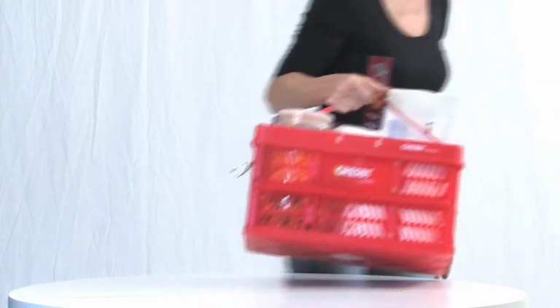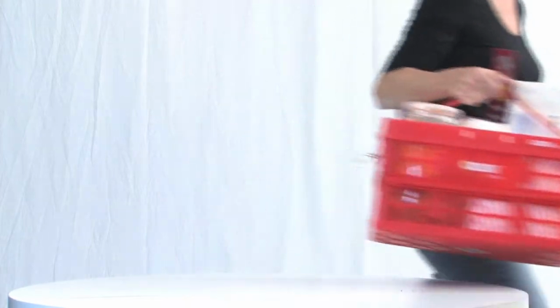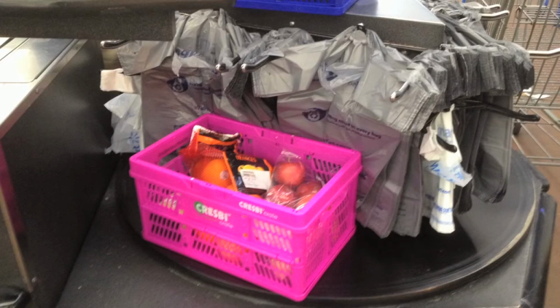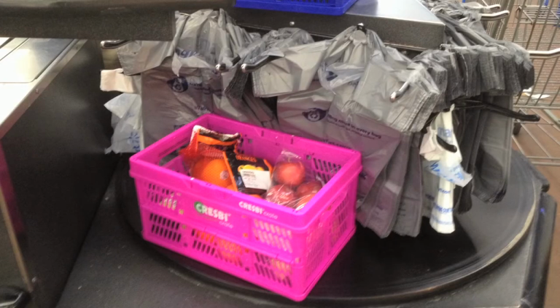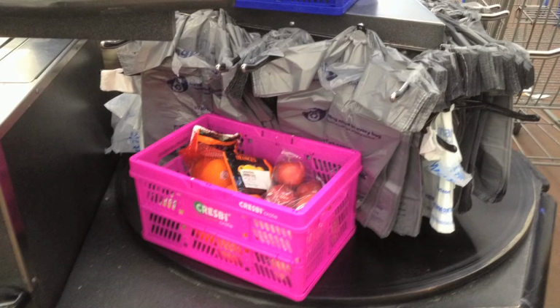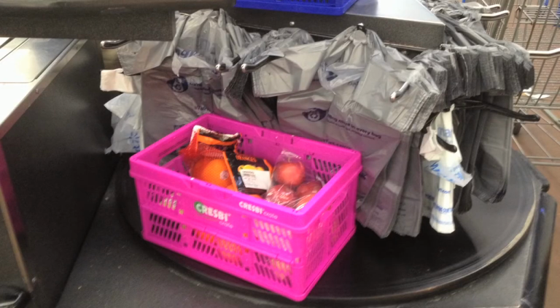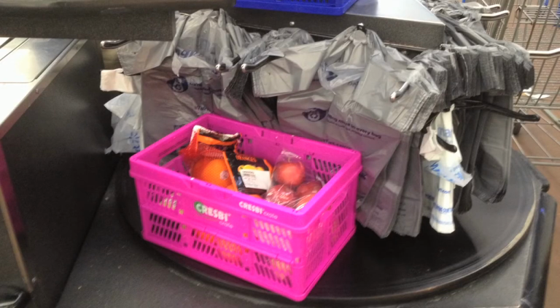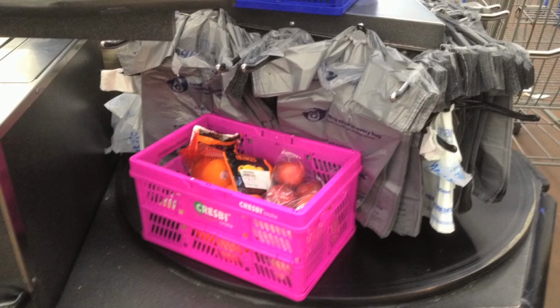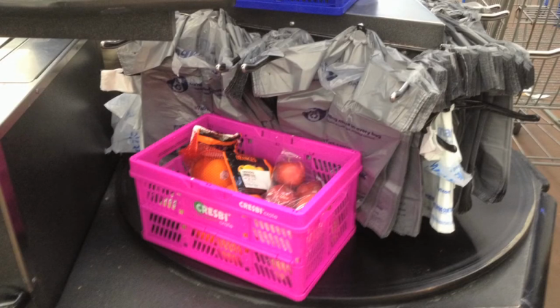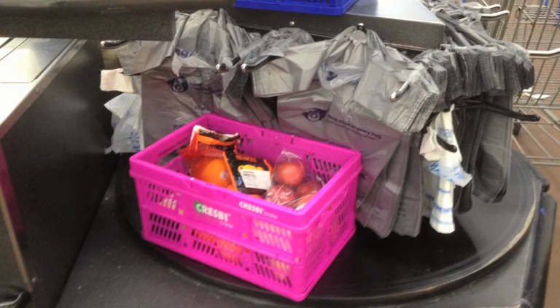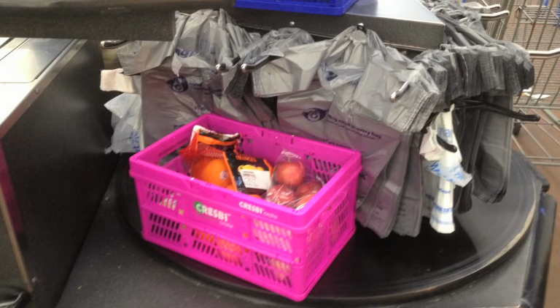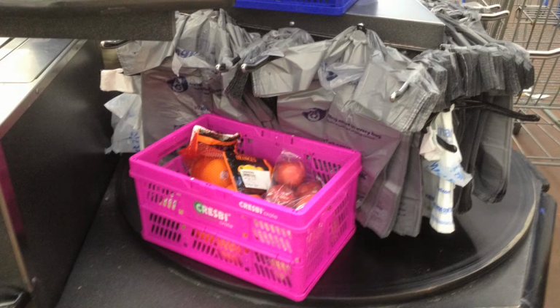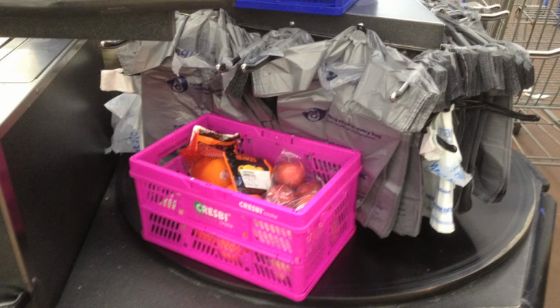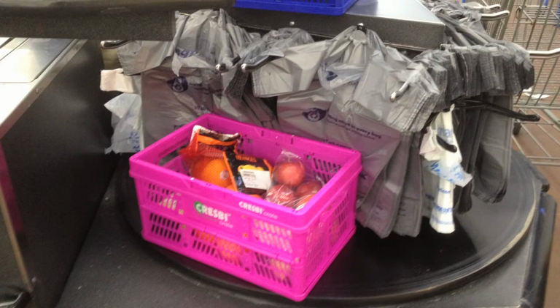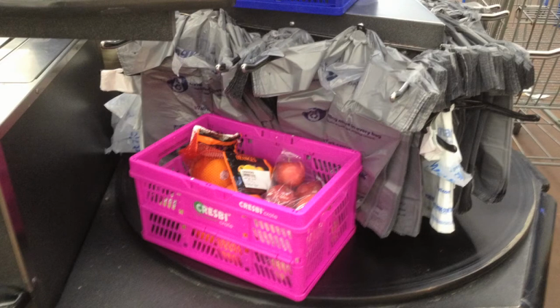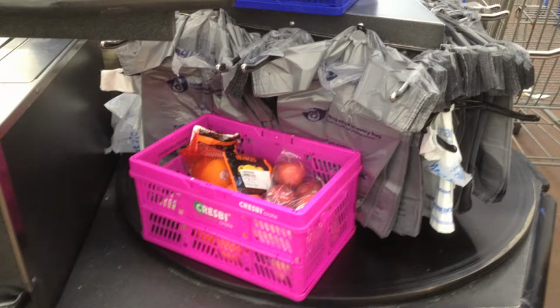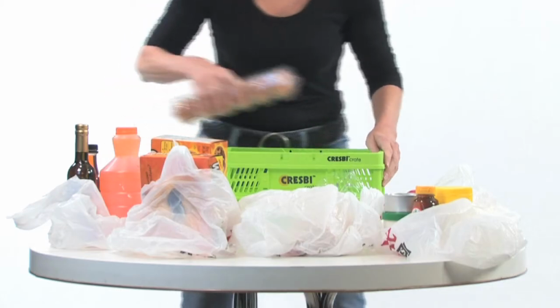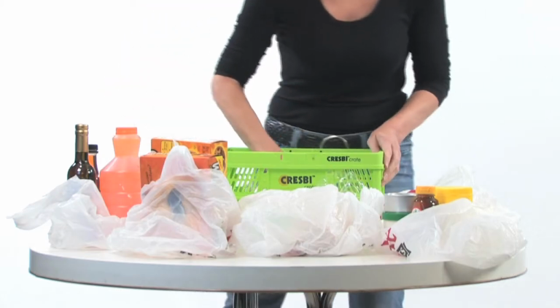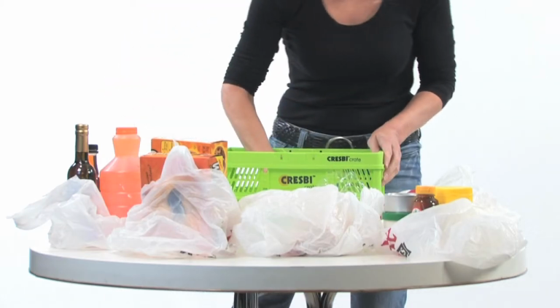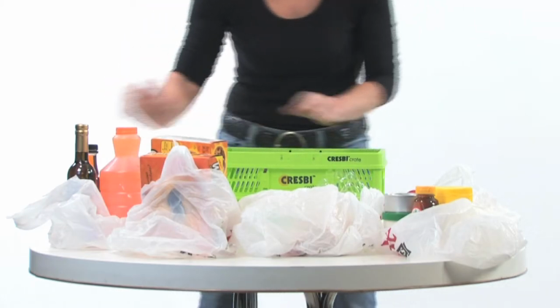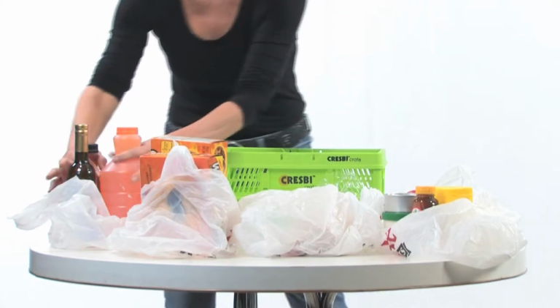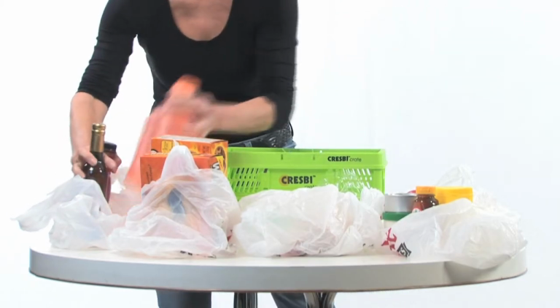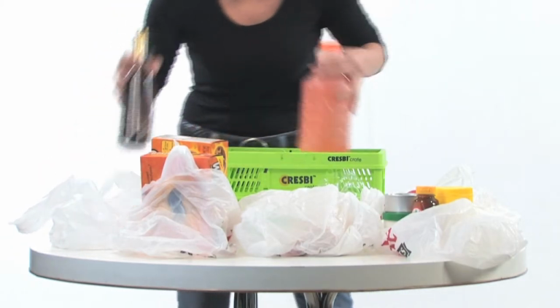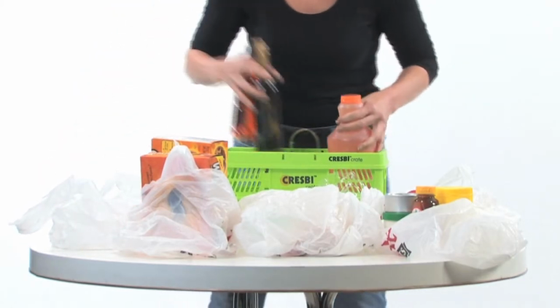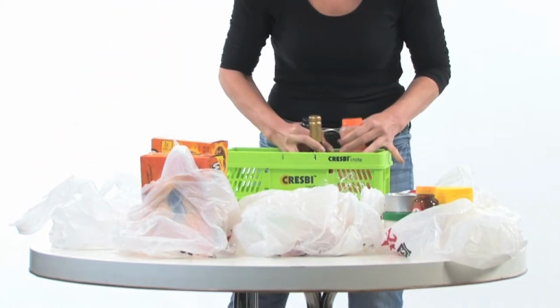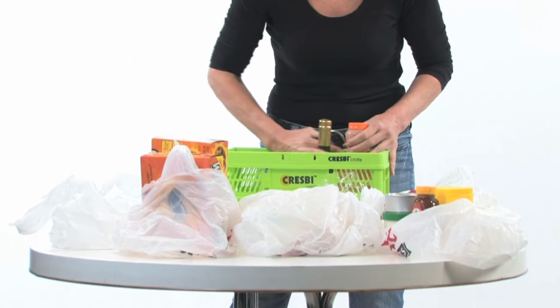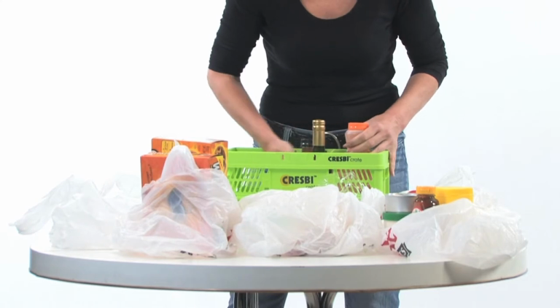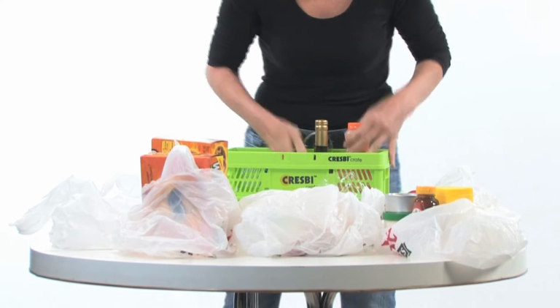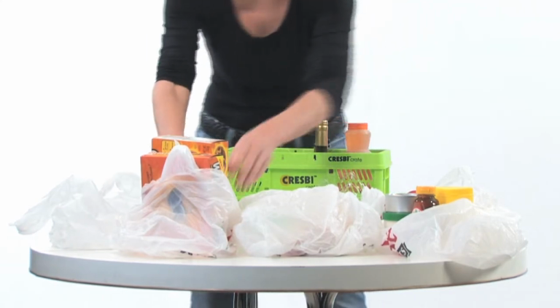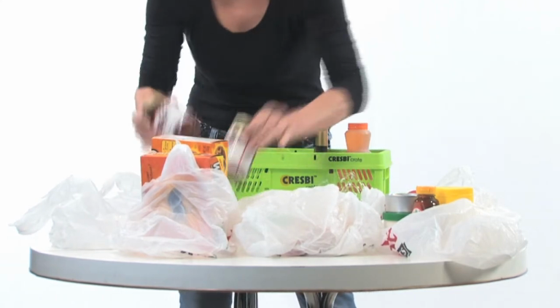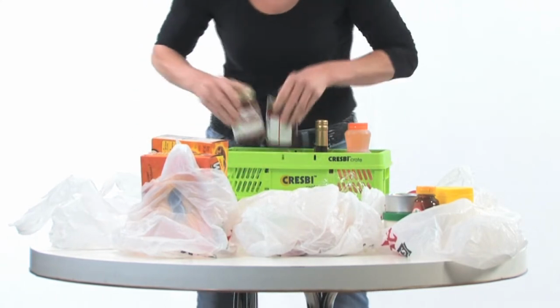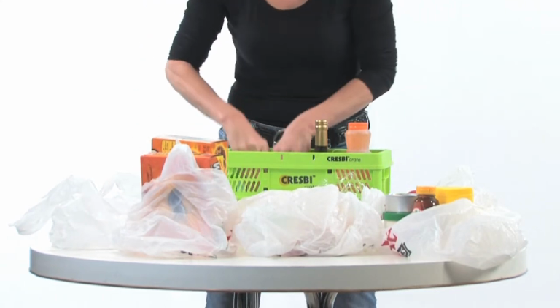For carousel-type checkouts, the crates should be placed snug under the holder against the plastic bags. If you pack your own groceries, you'll find you can combine many things that you normally couldn't put together if packed in bags.